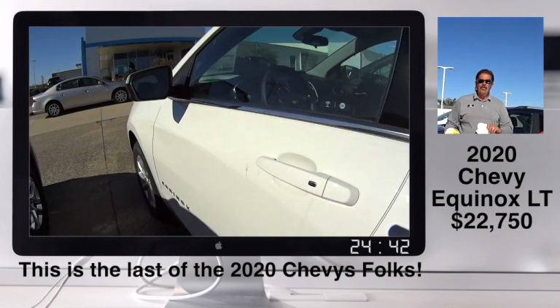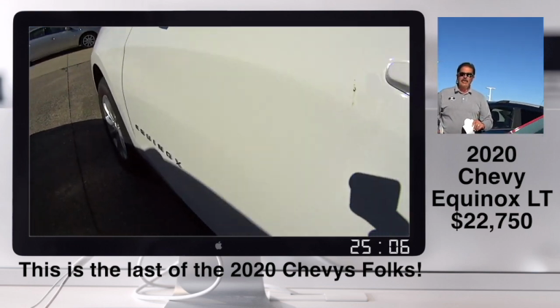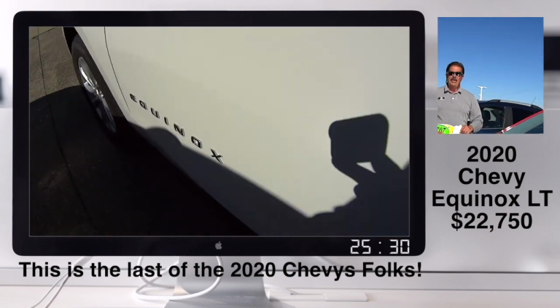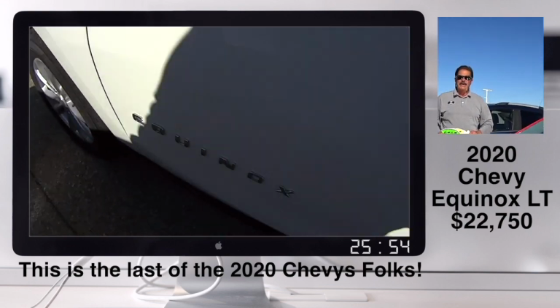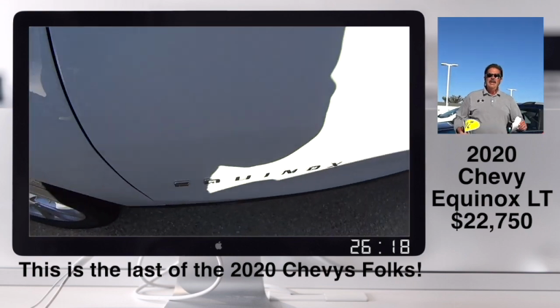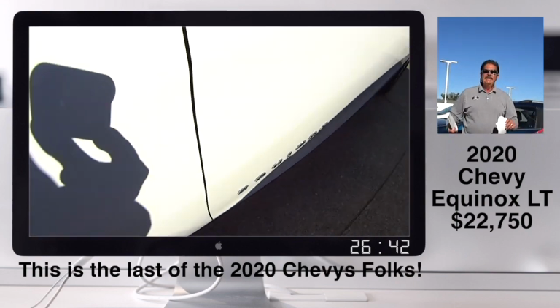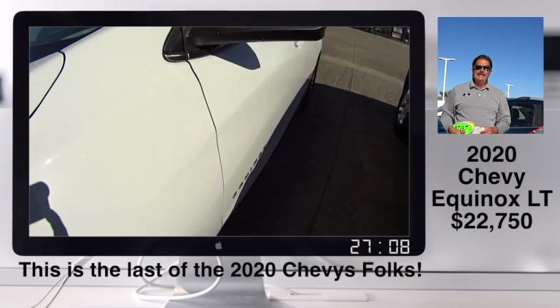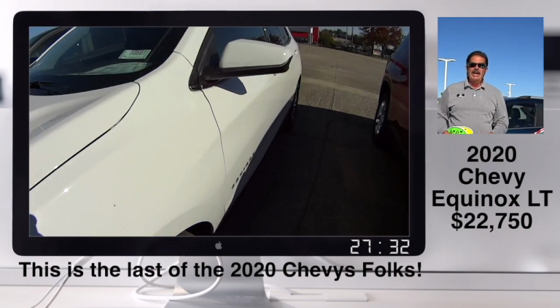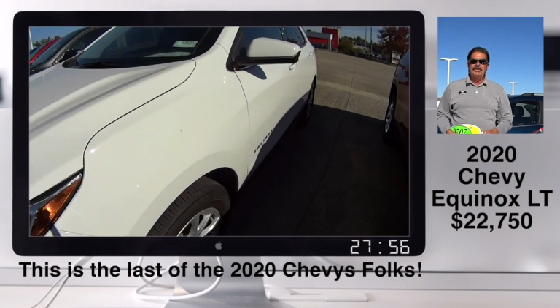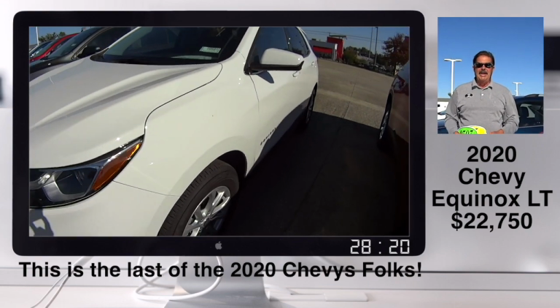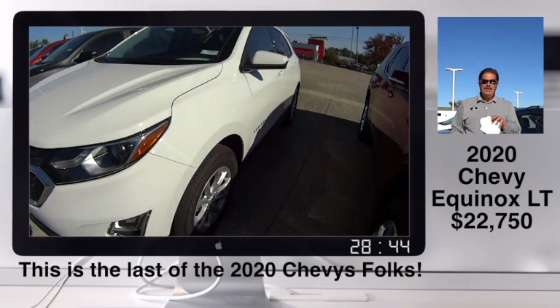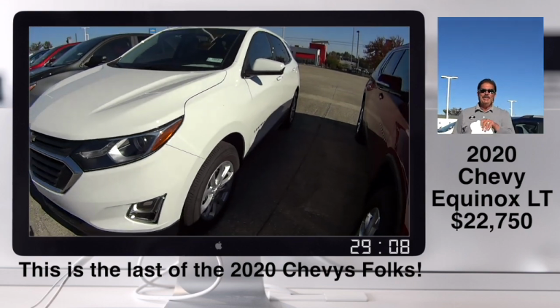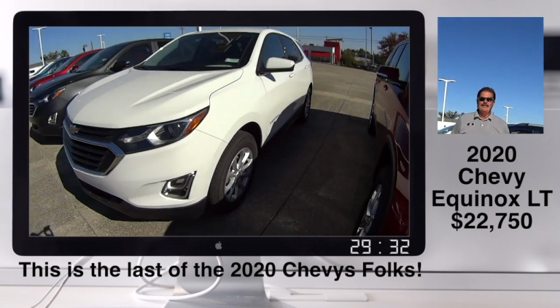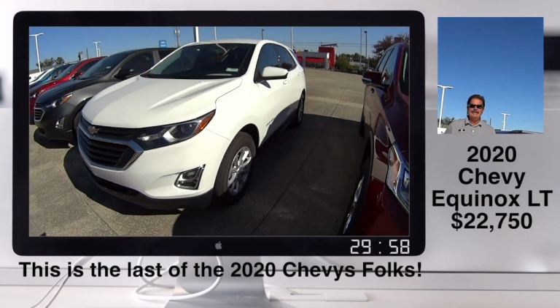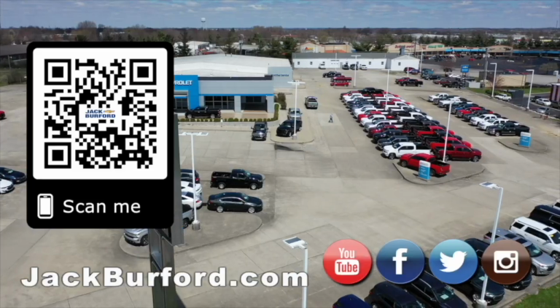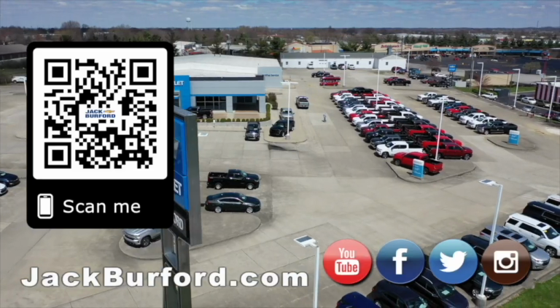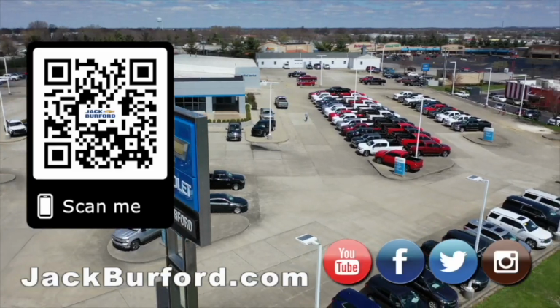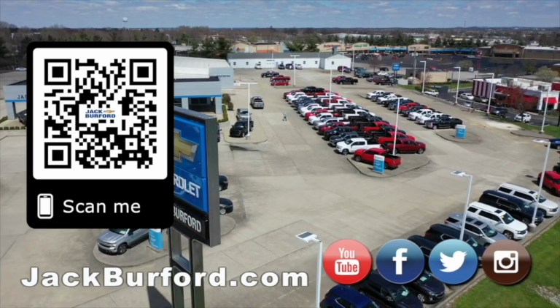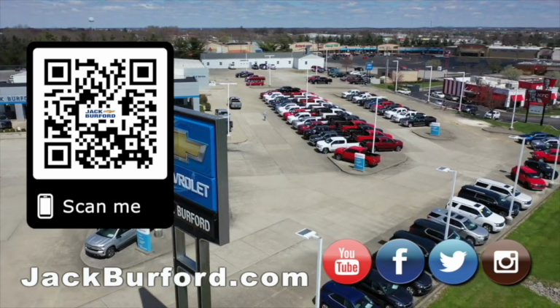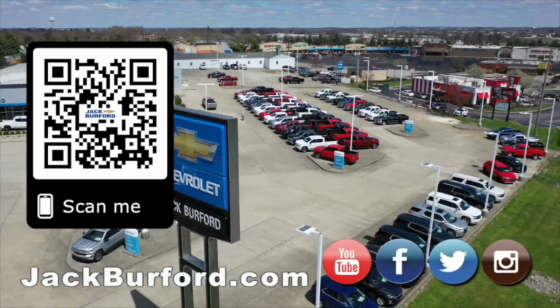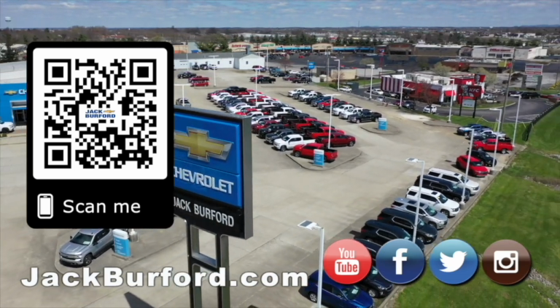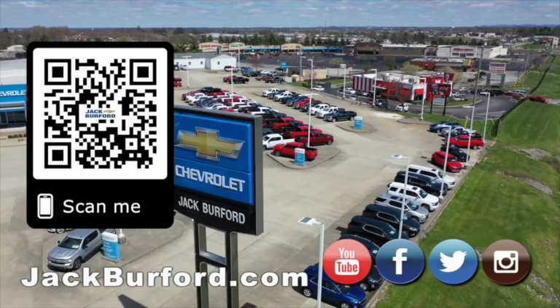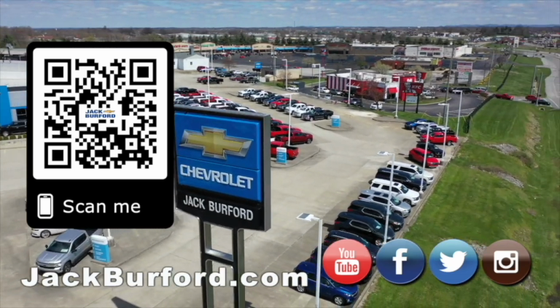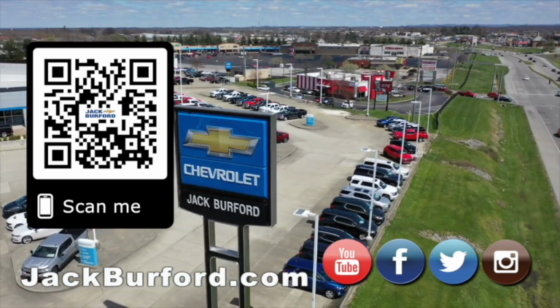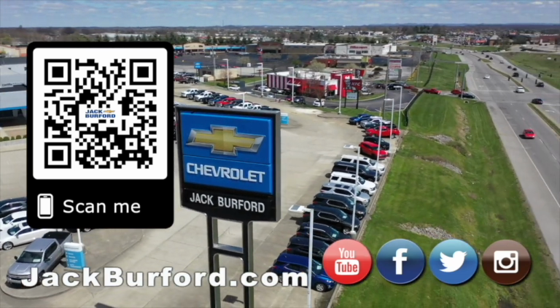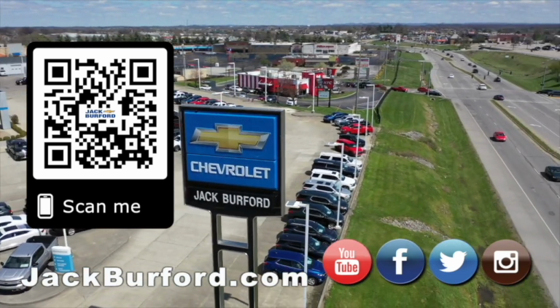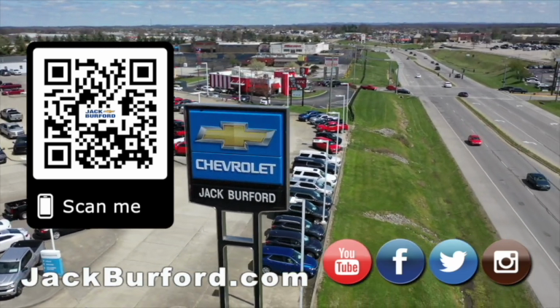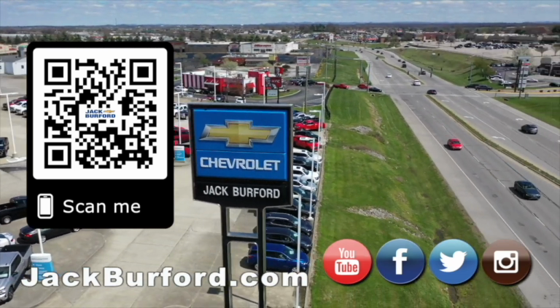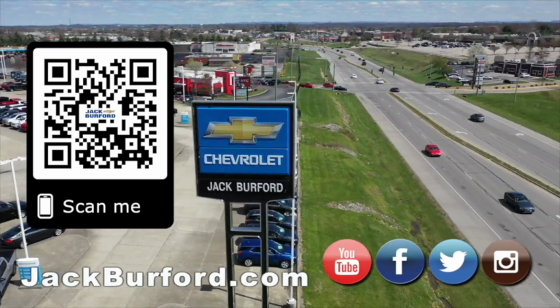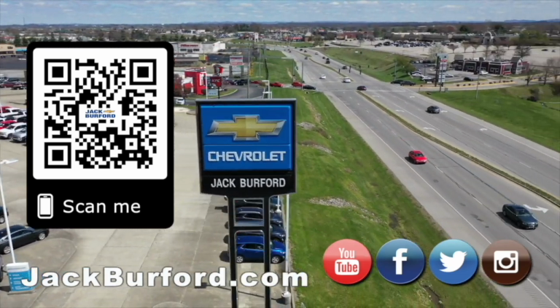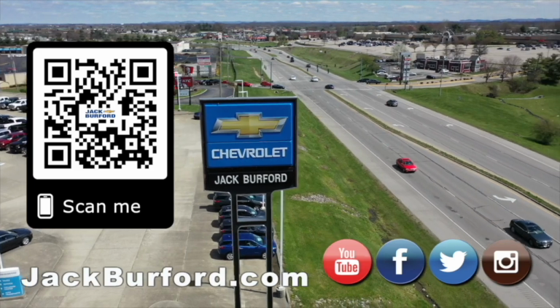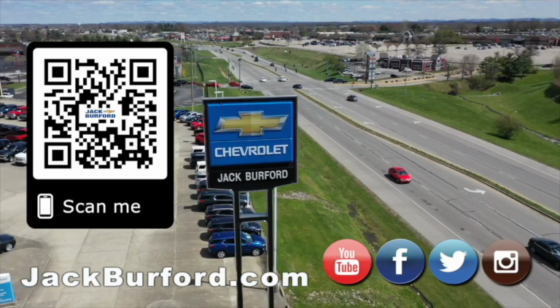But folks, if you're wanting a great deal on a vehicle, please come and see us here at Jack Burford Chevrolet. We'll treat you right — why would you buy a vehicle anywhere else? Make sure to visit us at jackburford.com and subscribe to our YouTube channel.